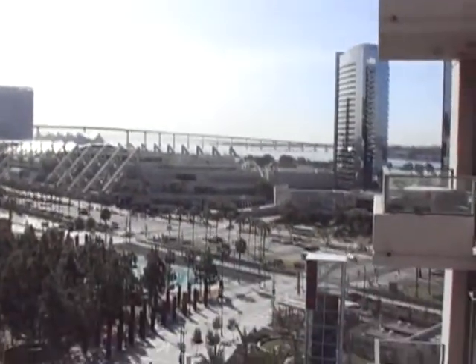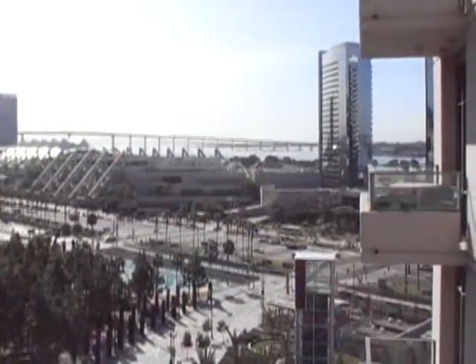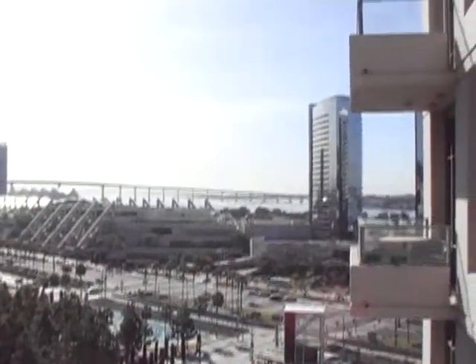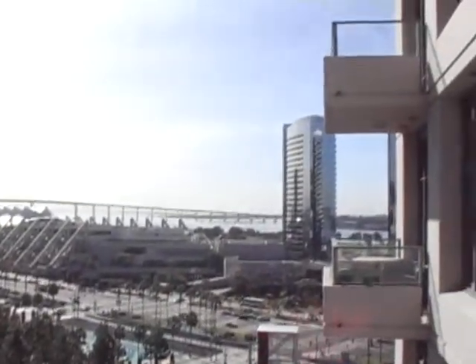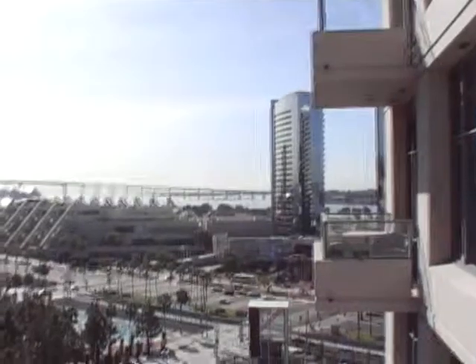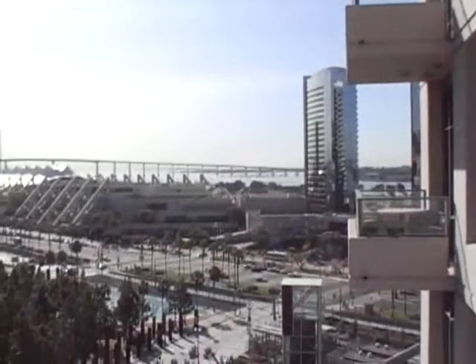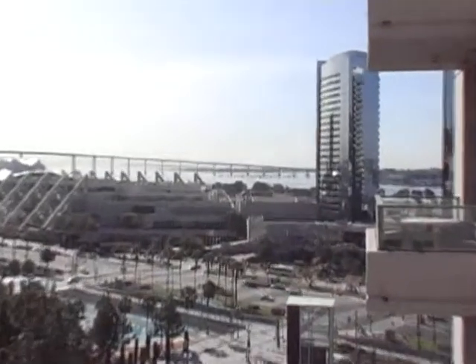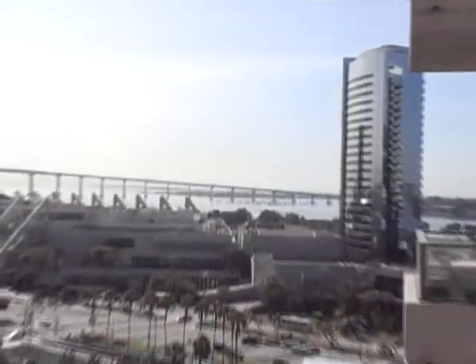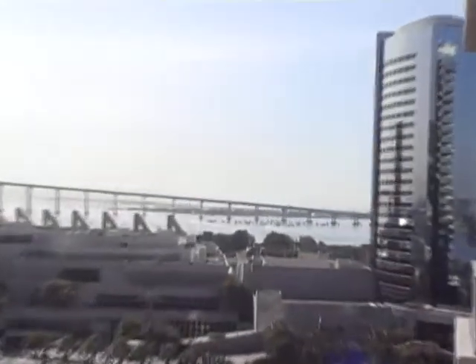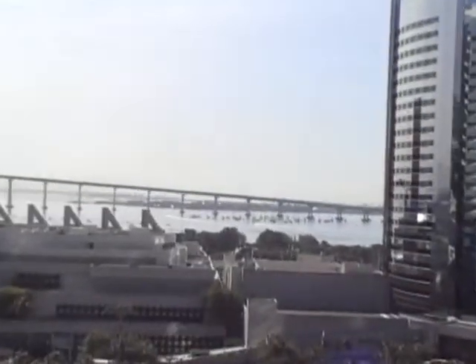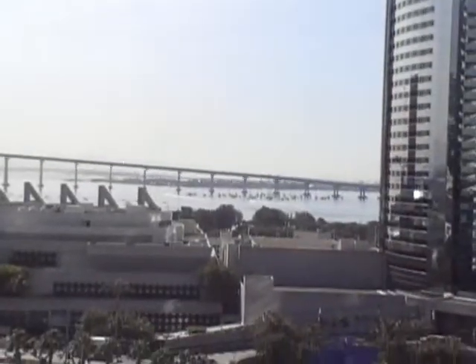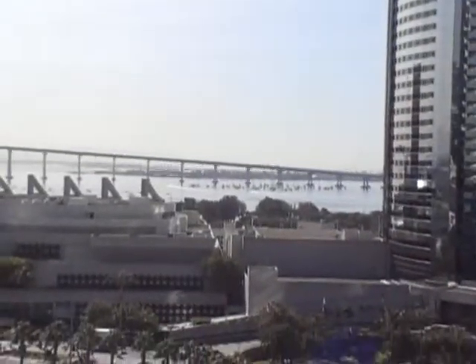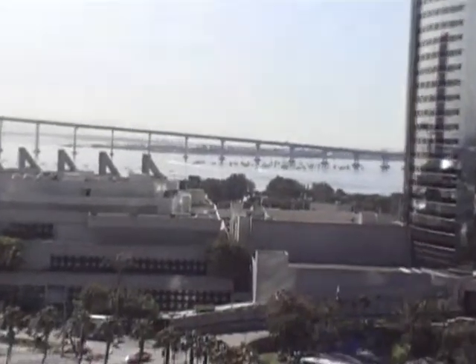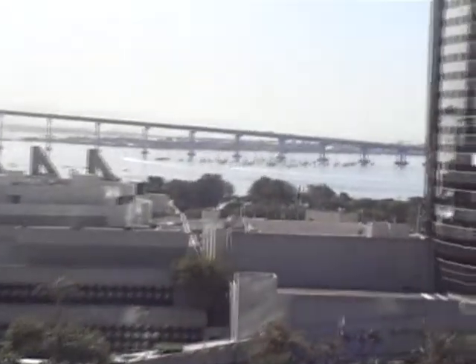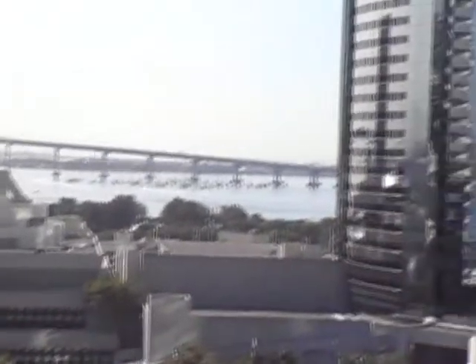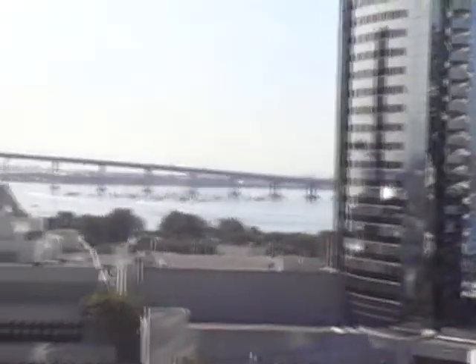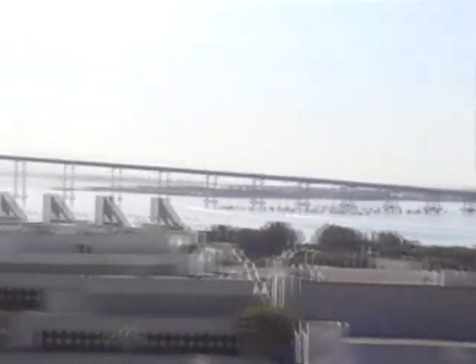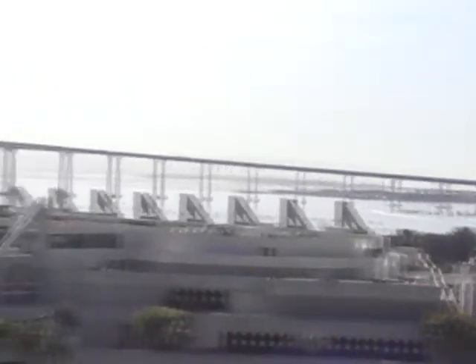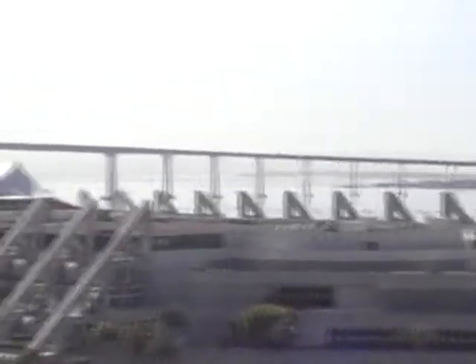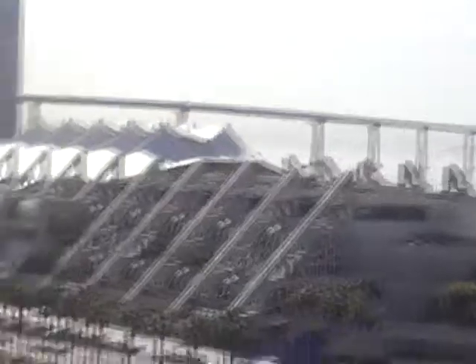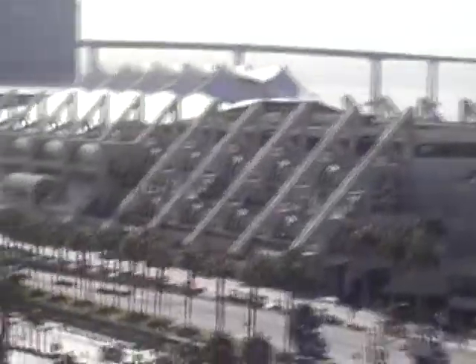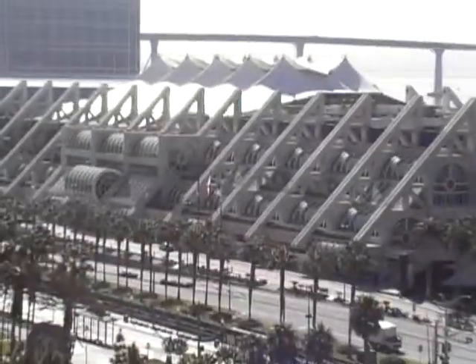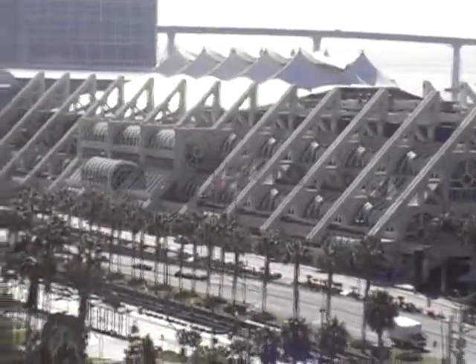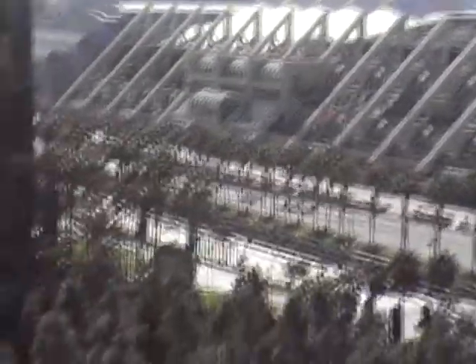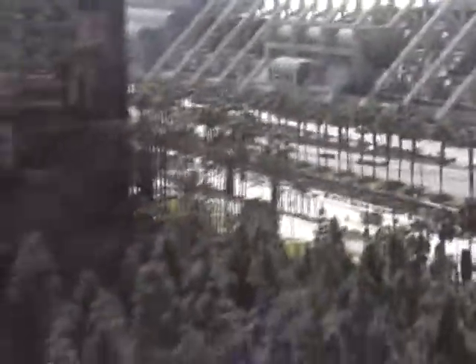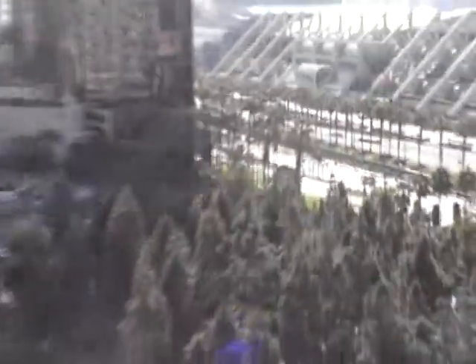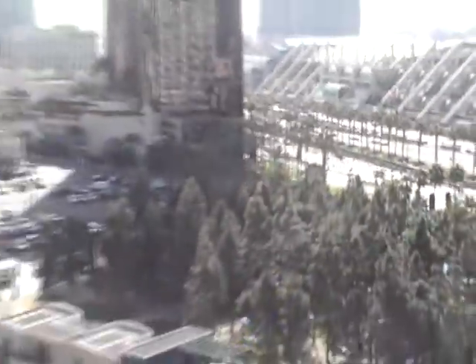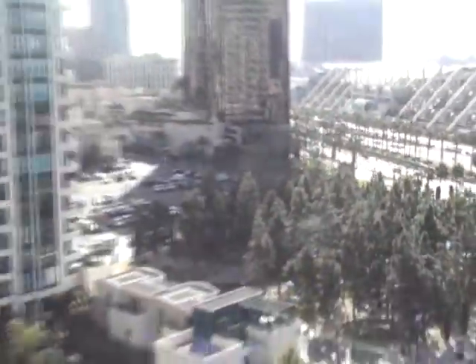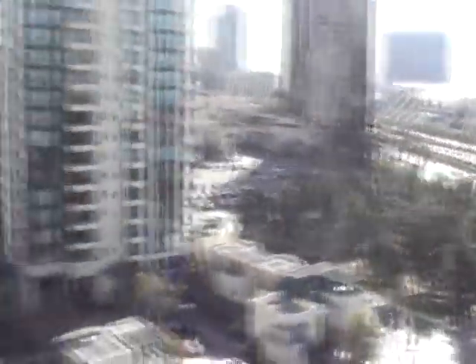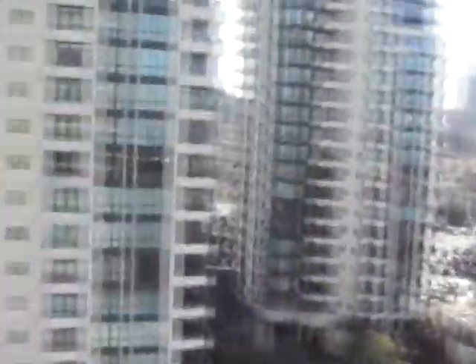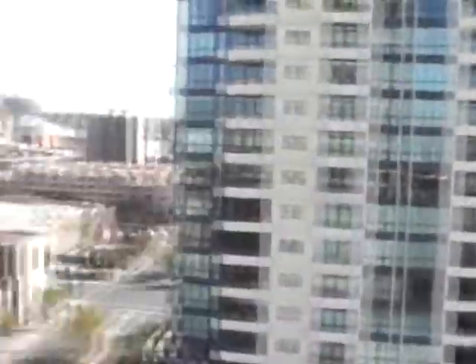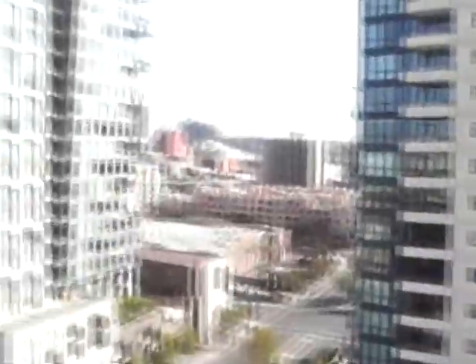It is a one-bedroom, but to get this amazing view of Coronado — you can totally see the Coronado Bridge with the water and the convention area. It's an amazing view for this price.